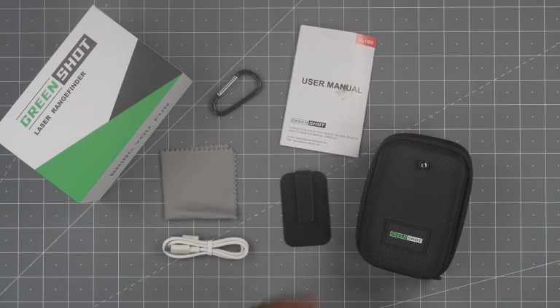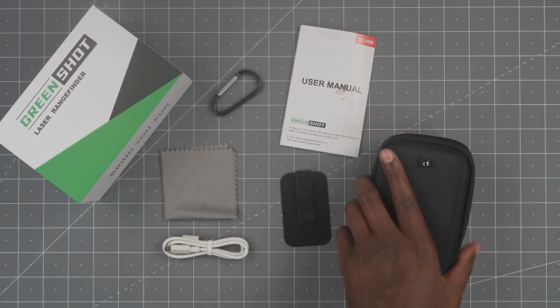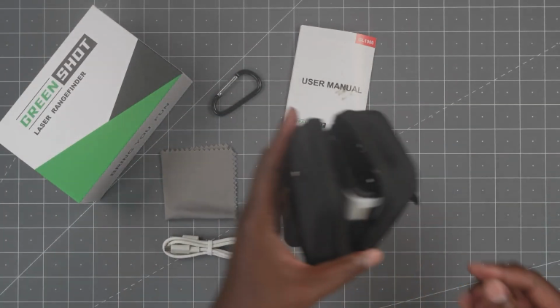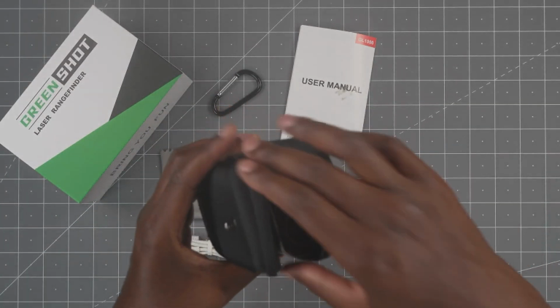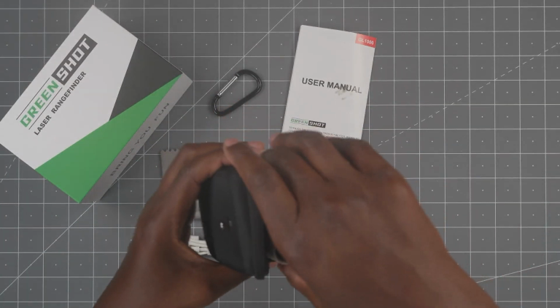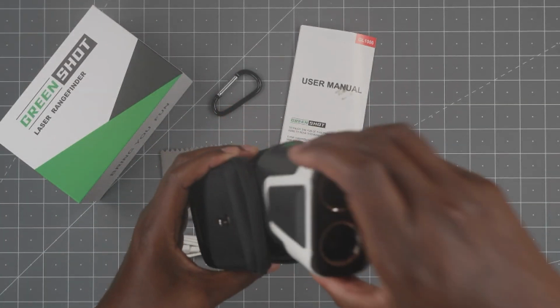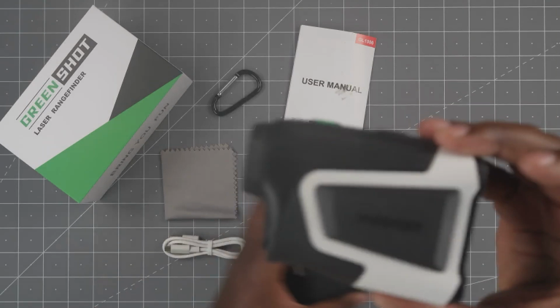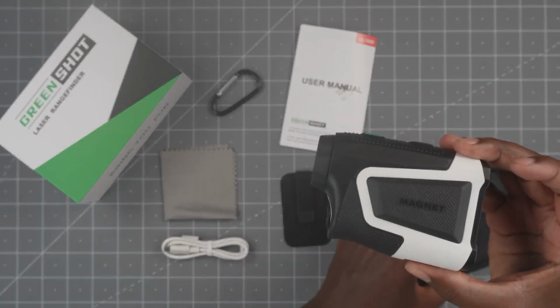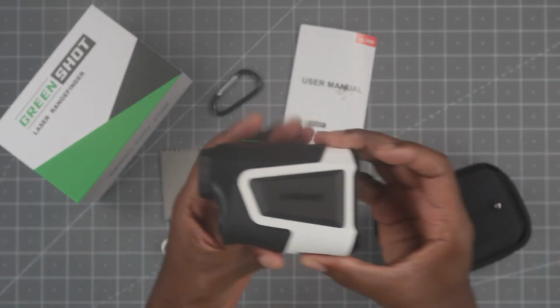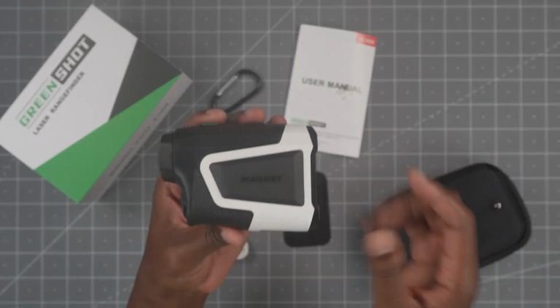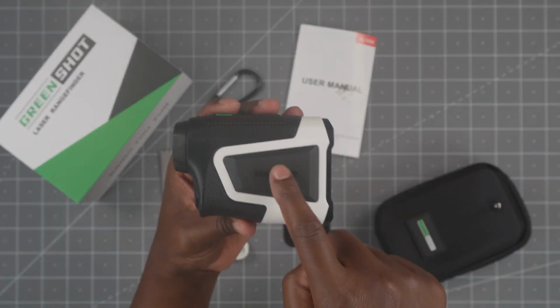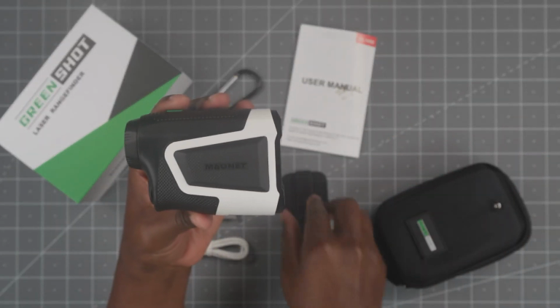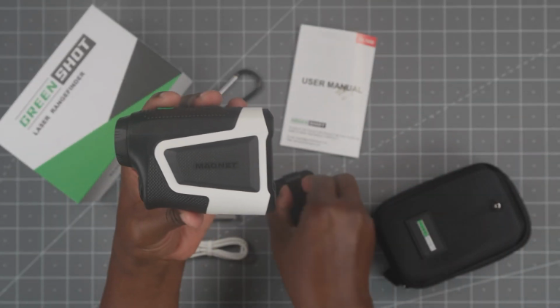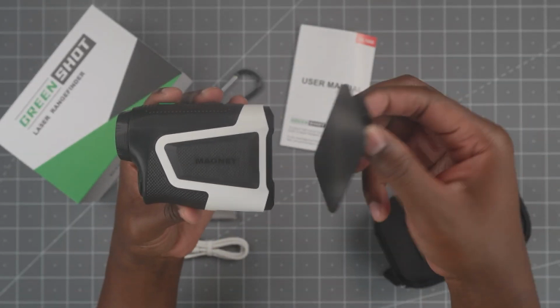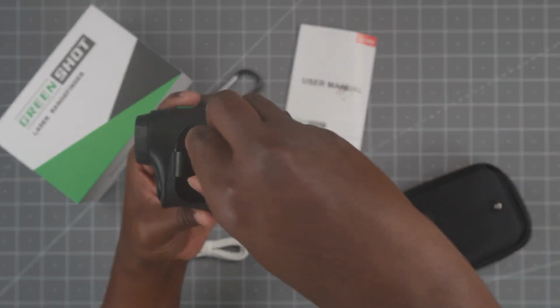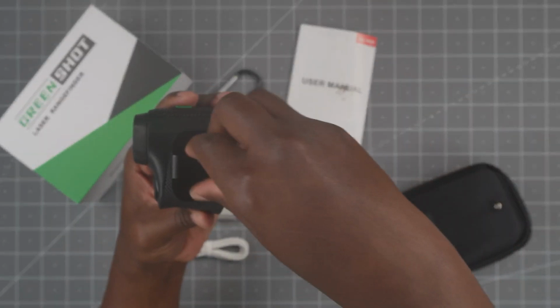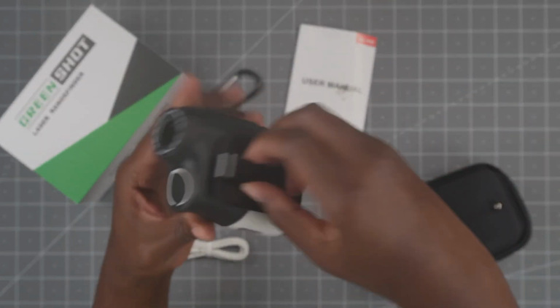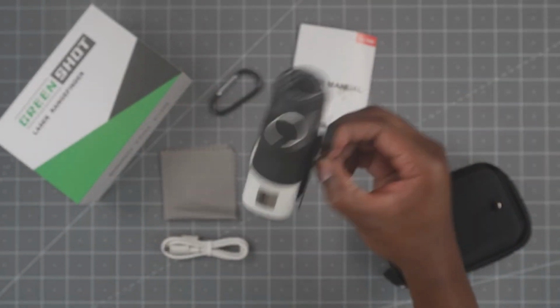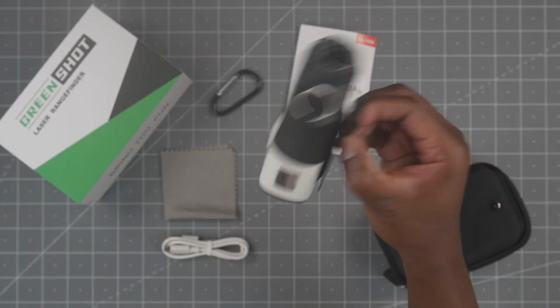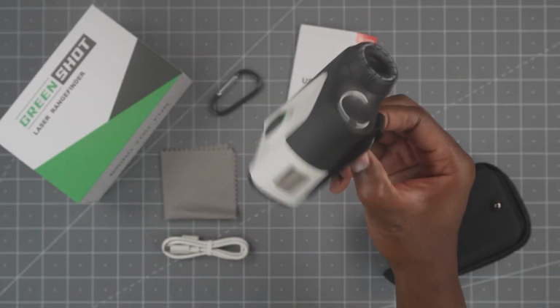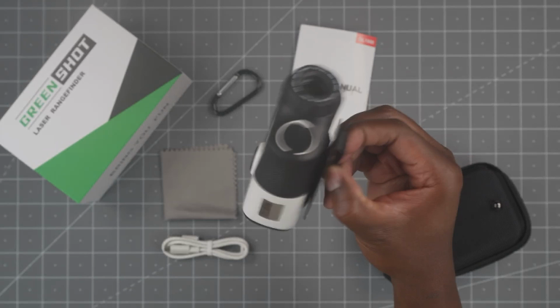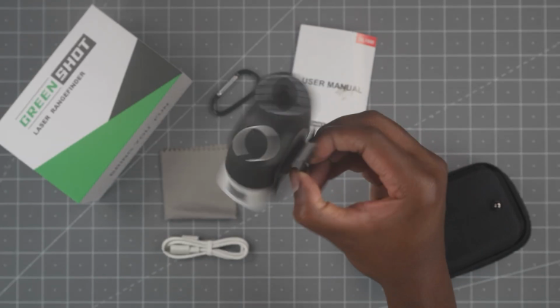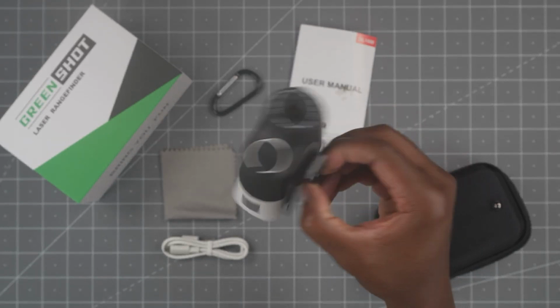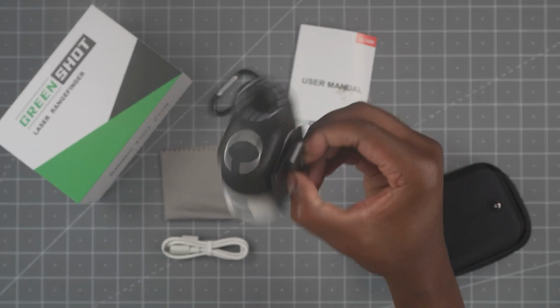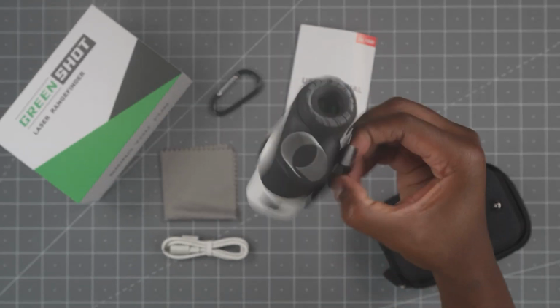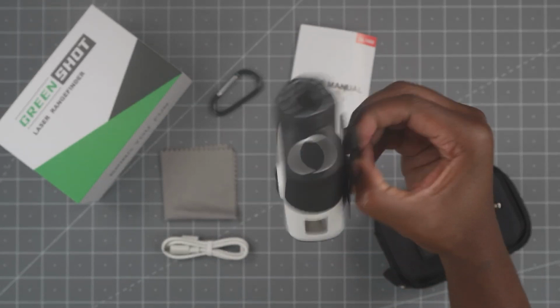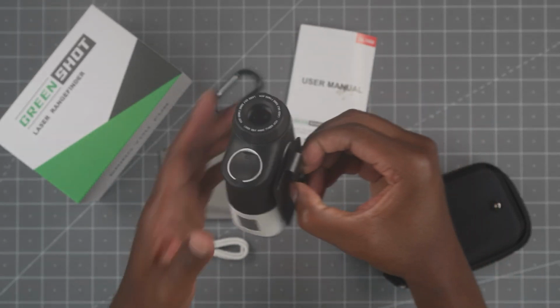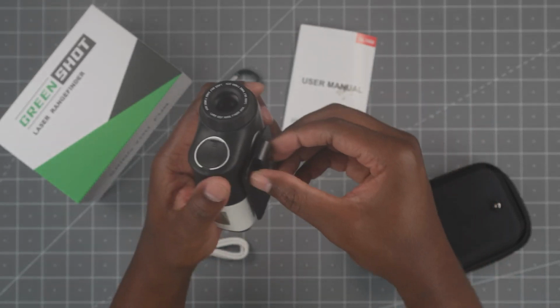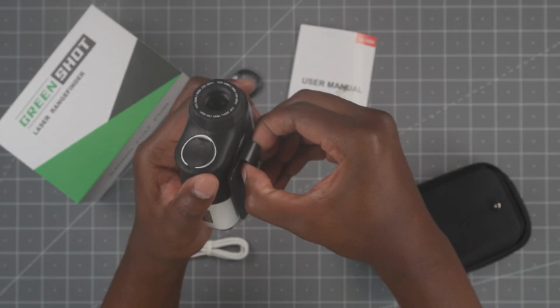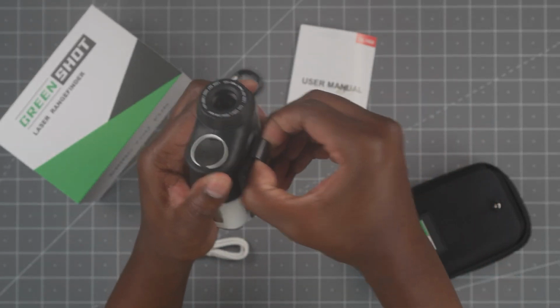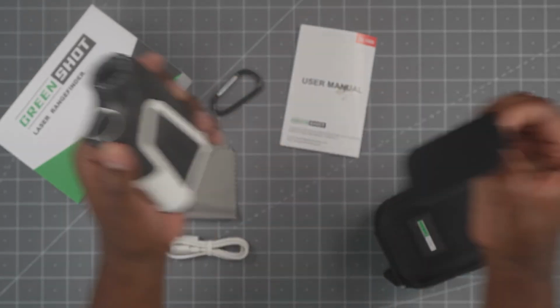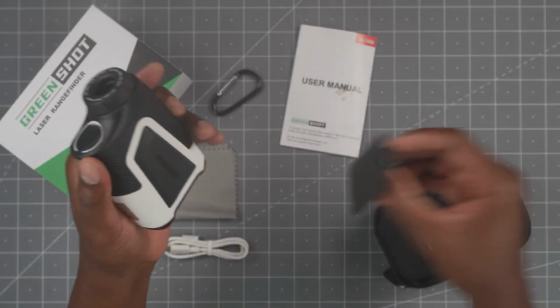Inside the case you actually get the range finder. On this side is the magnet. You get the clip, put it on here and it's not going anywhere — you can clip, jump, run, whatever. It's gonna stay on there. You just have to give it a little pull to take it off.